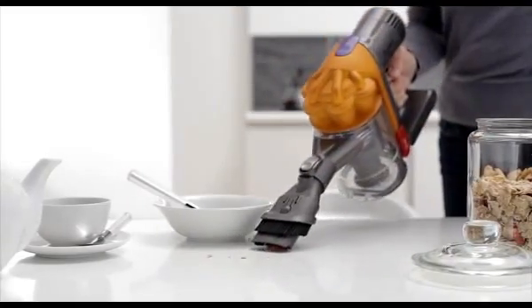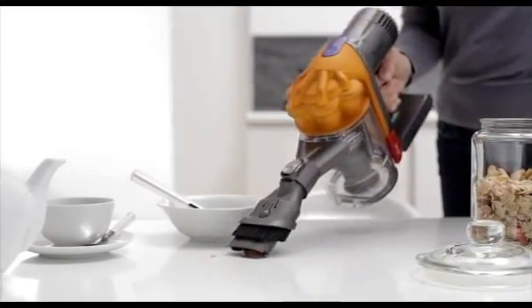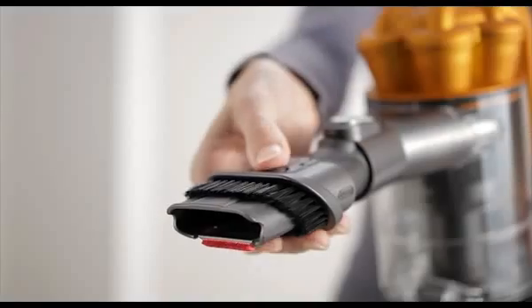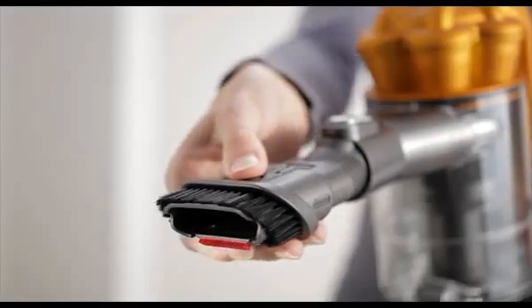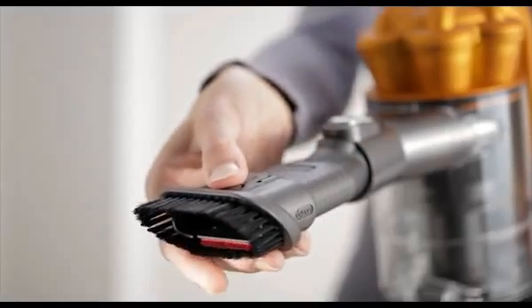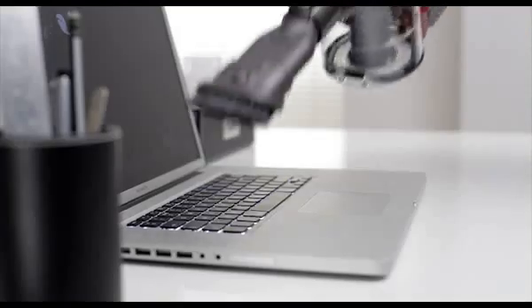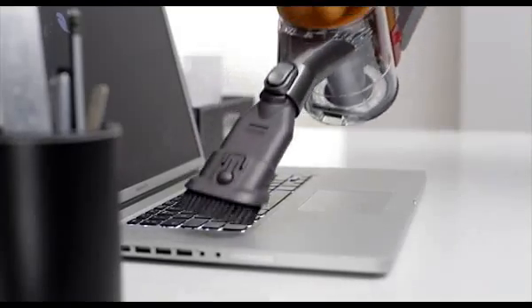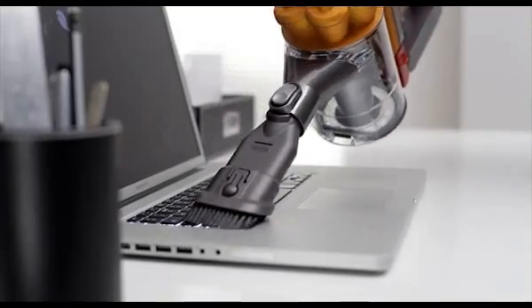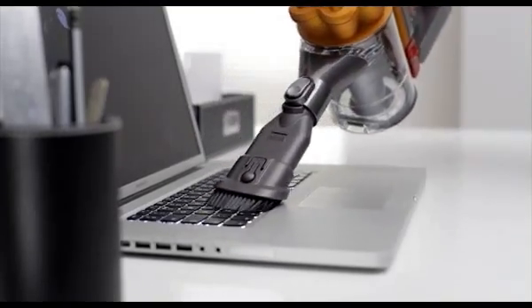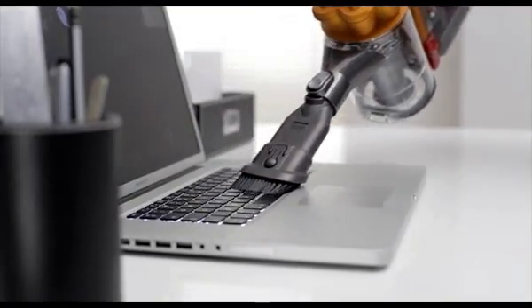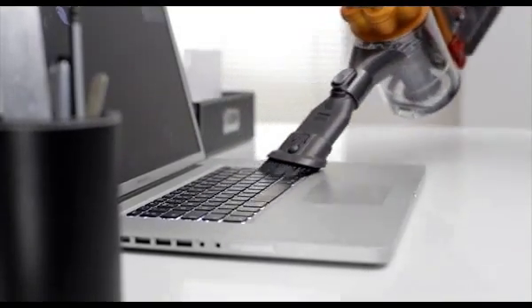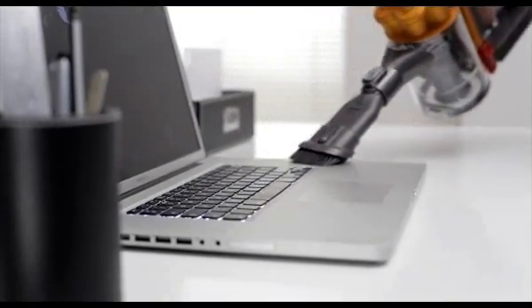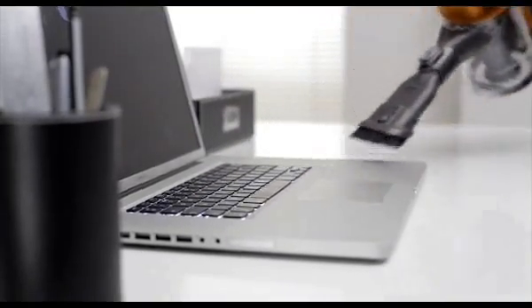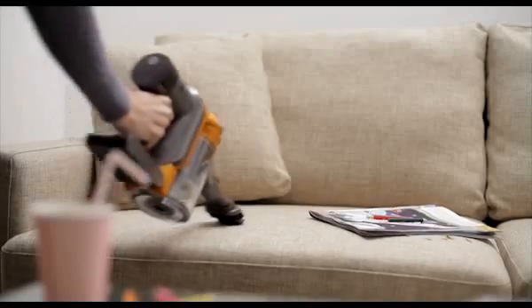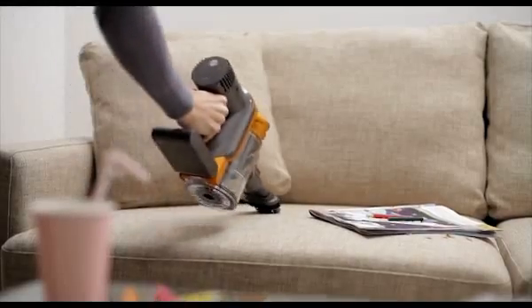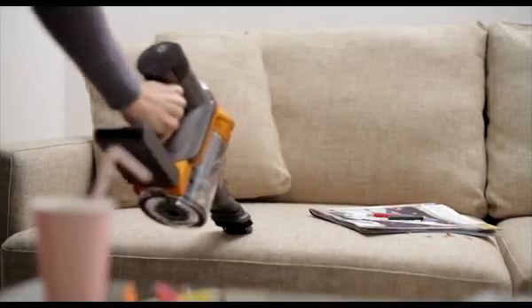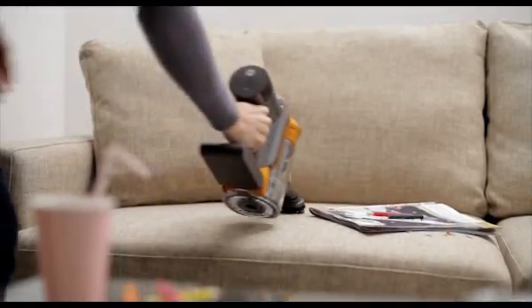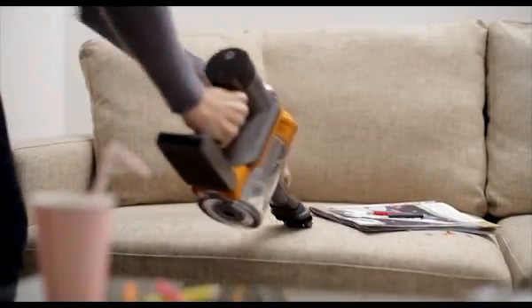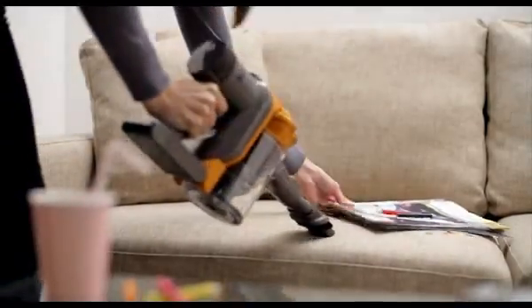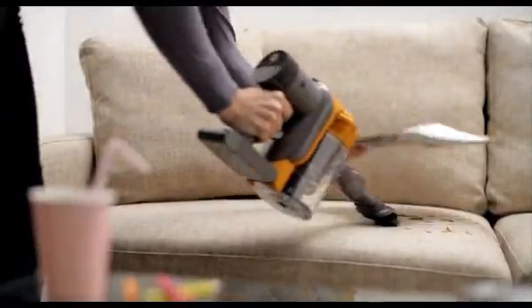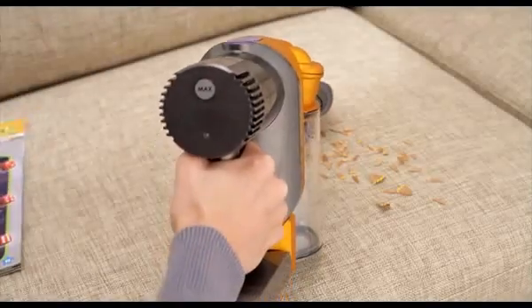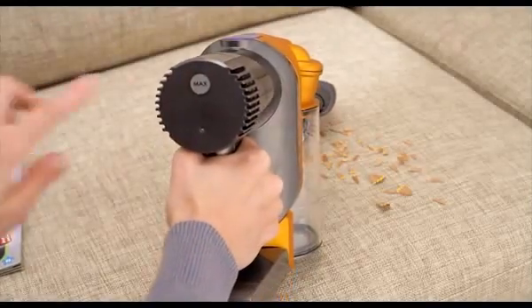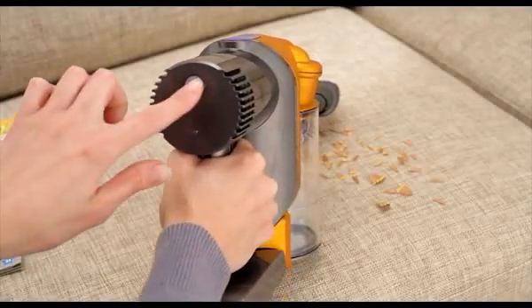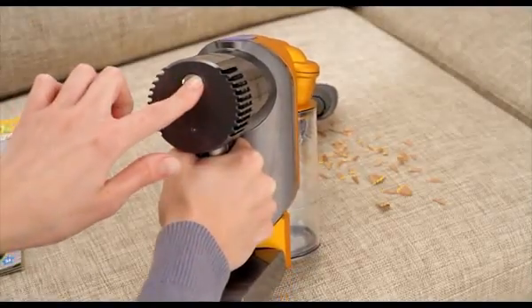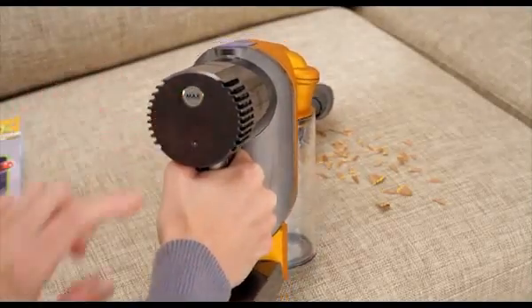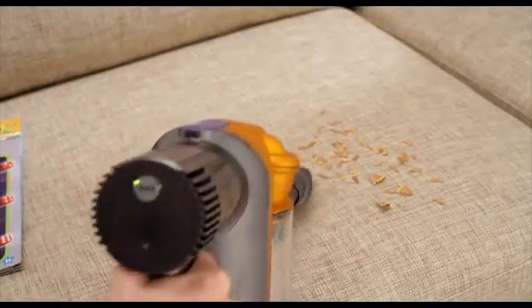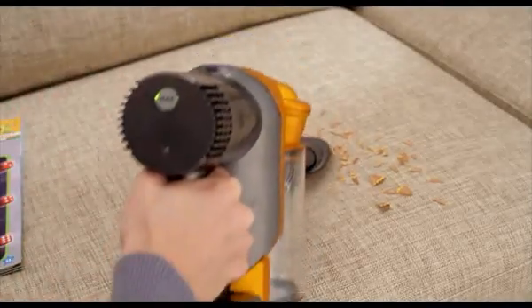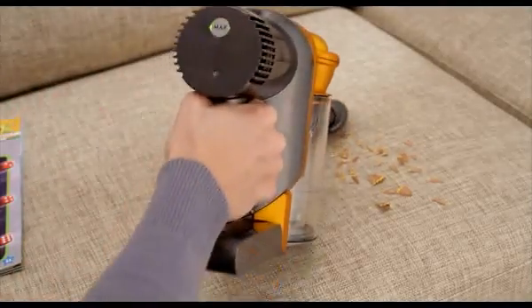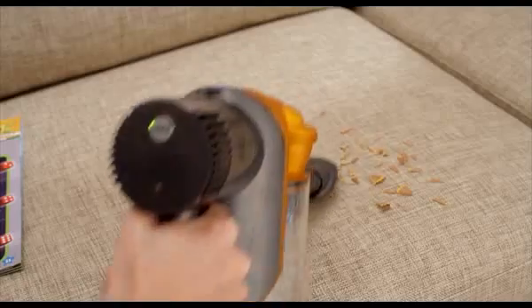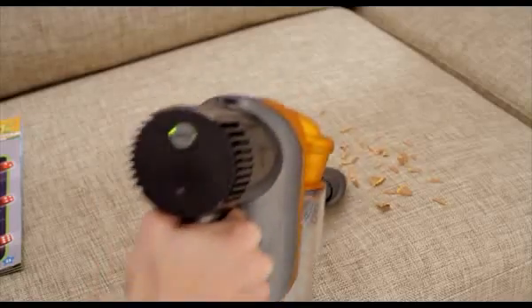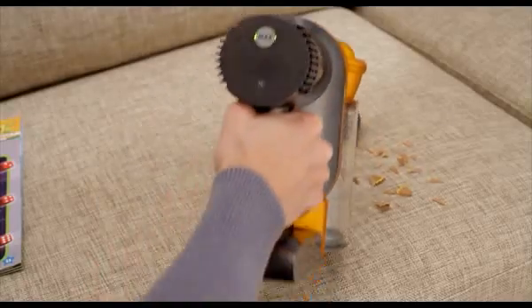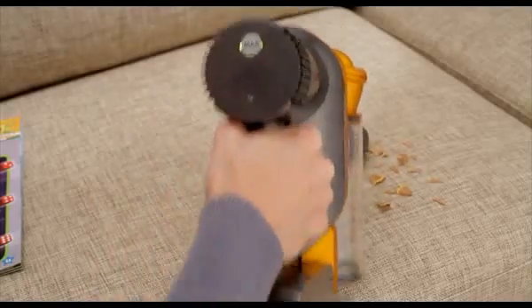The wide debris nozzle converts to a brush tool for cleaning different surfaces. You can choose 15 minutes of high constant suction or 6 minutes in boost mode for more difficult tasks.